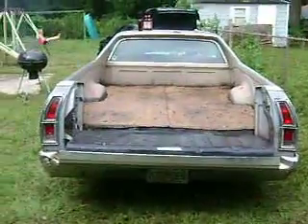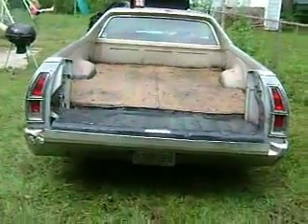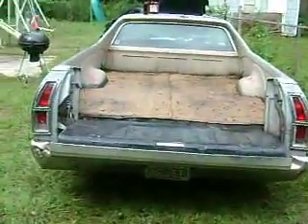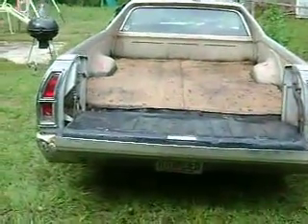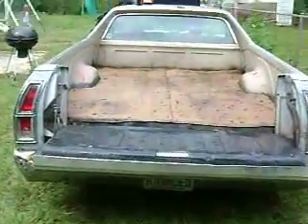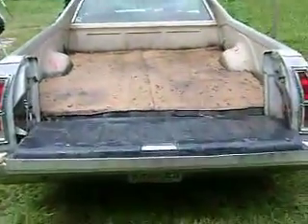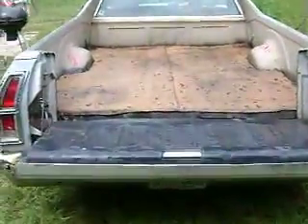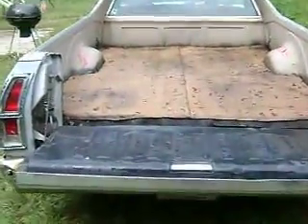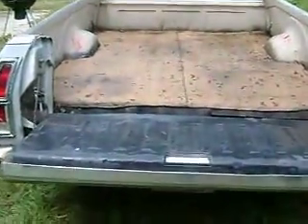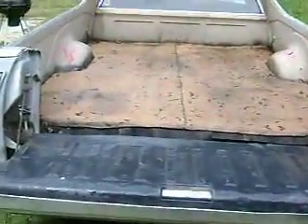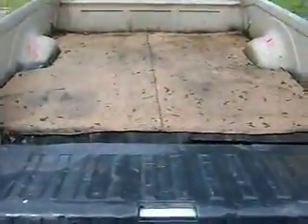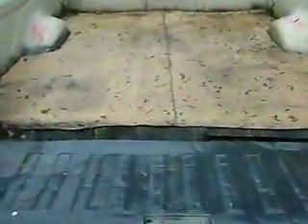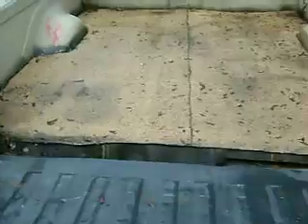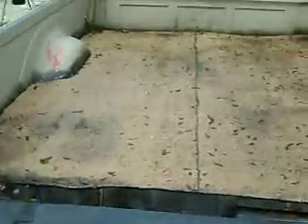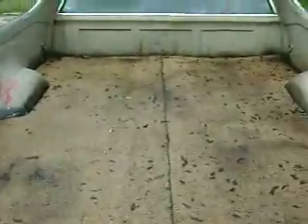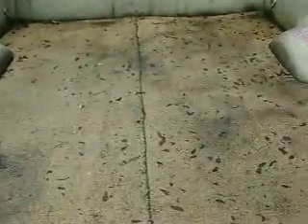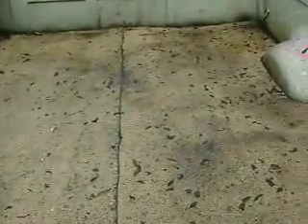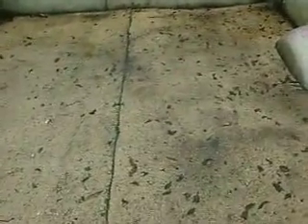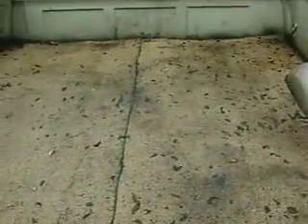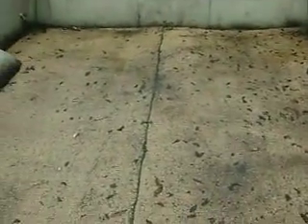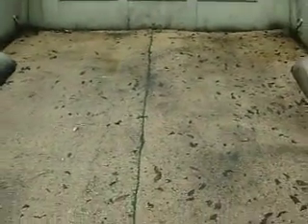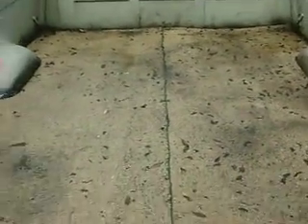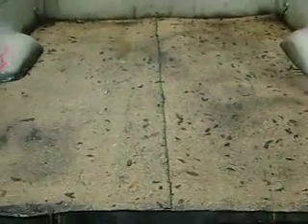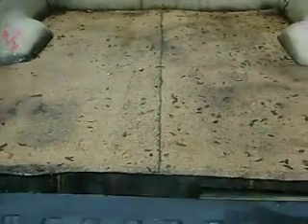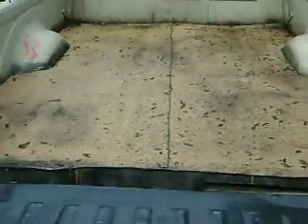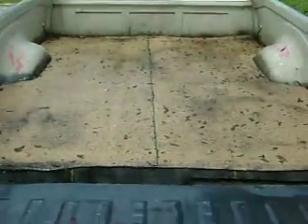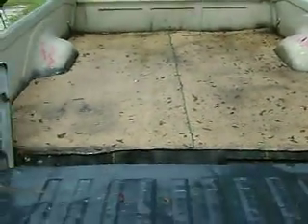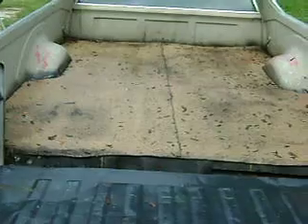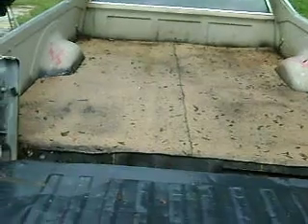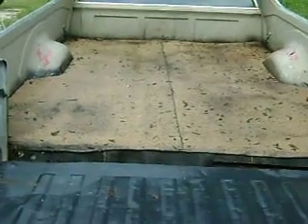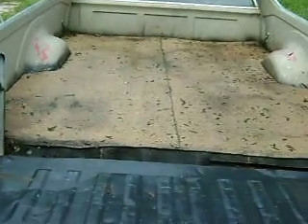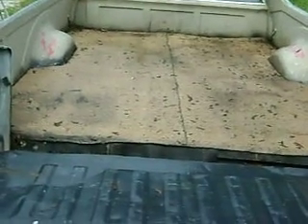Alright peeps, what's up? I should have made this video a long time ago — I just thought about it while I was cleaning out my car. When I bought this Ranchero, it had a rusted-out bed and no gas mounts.